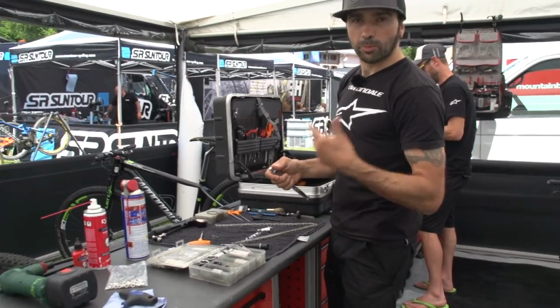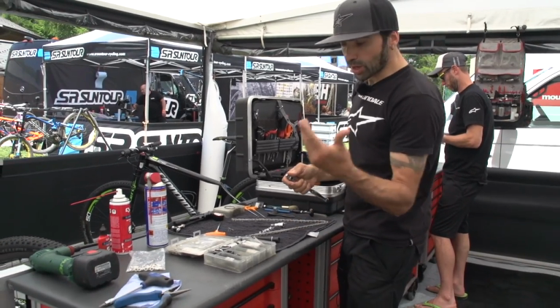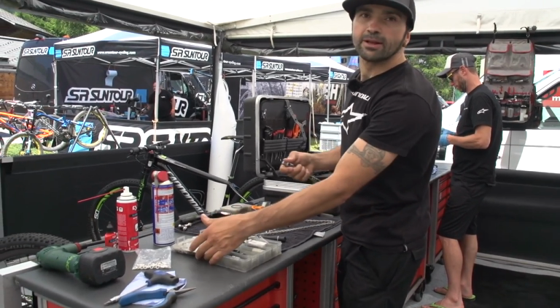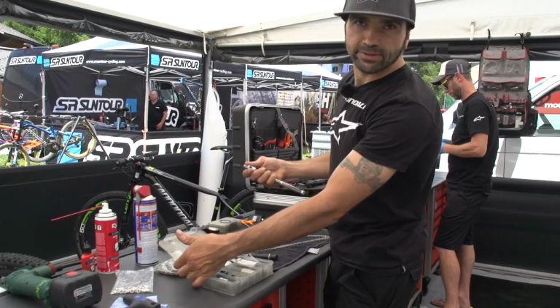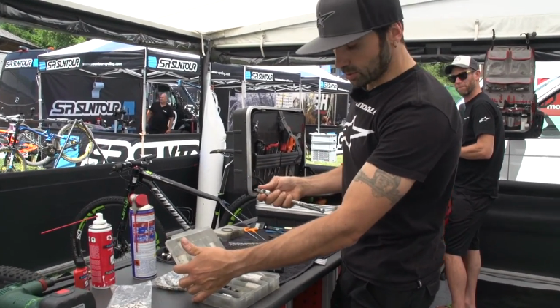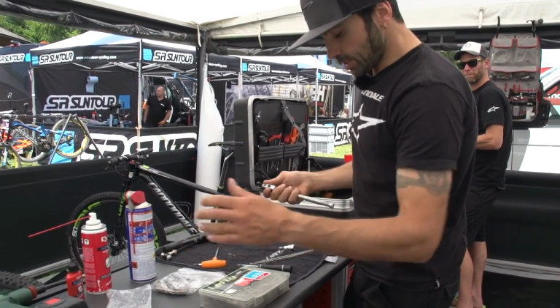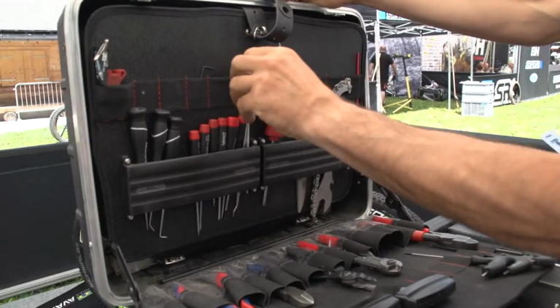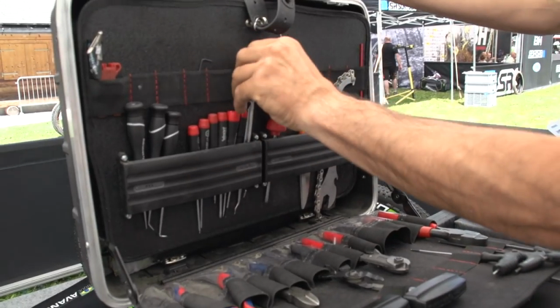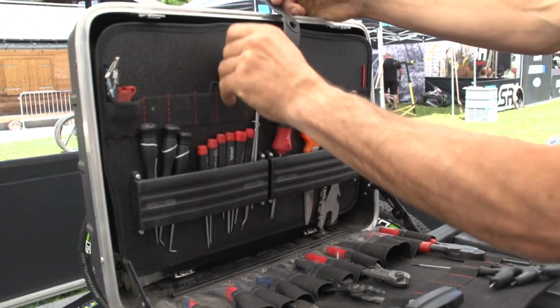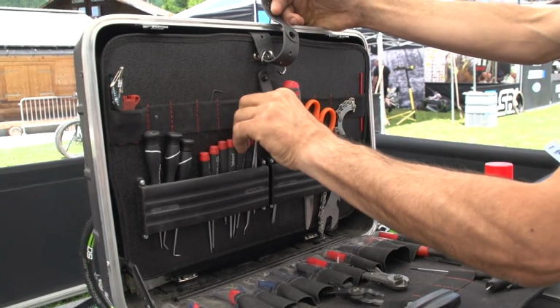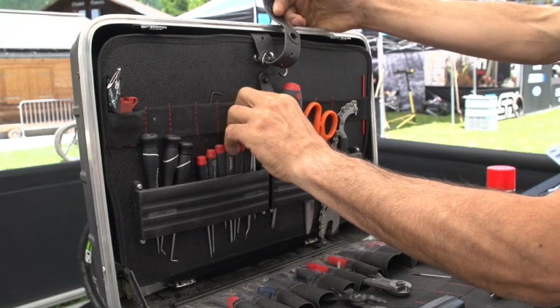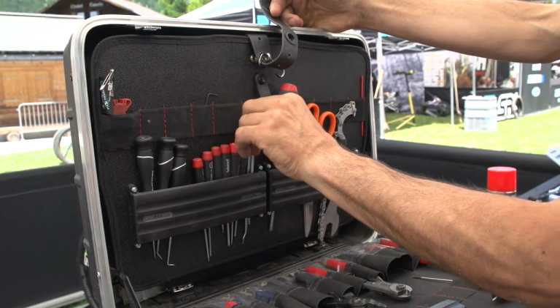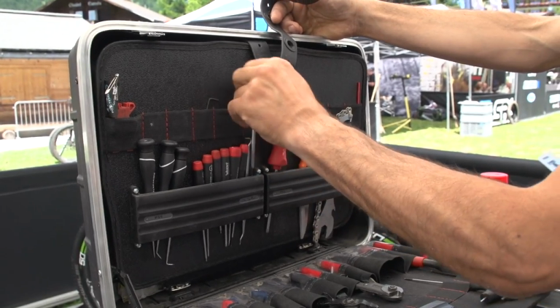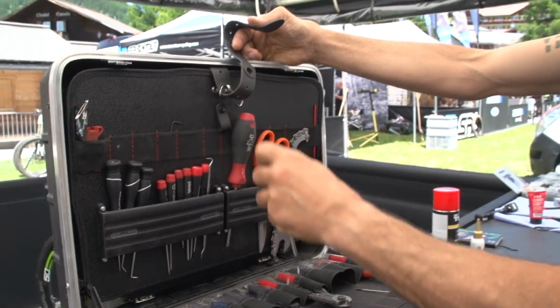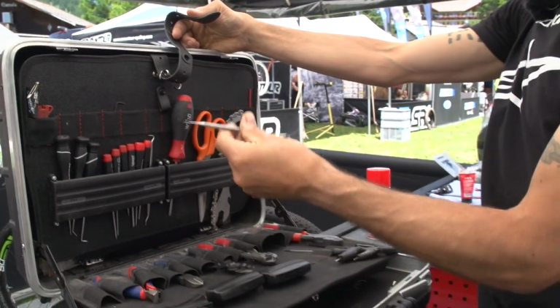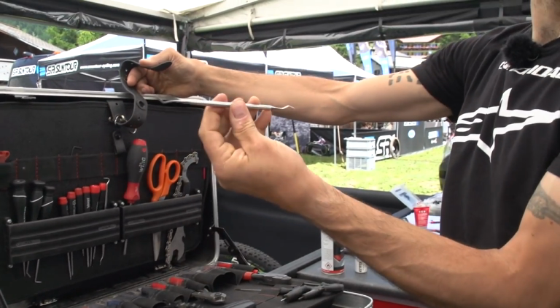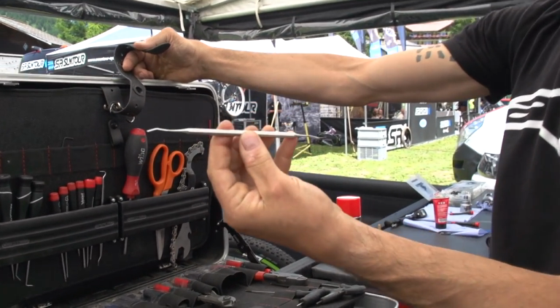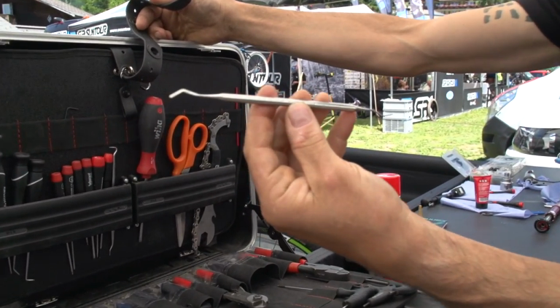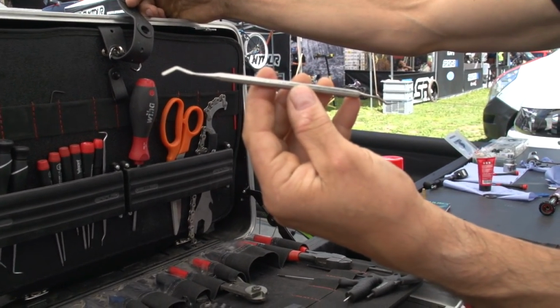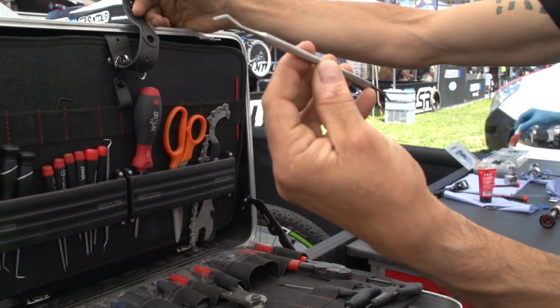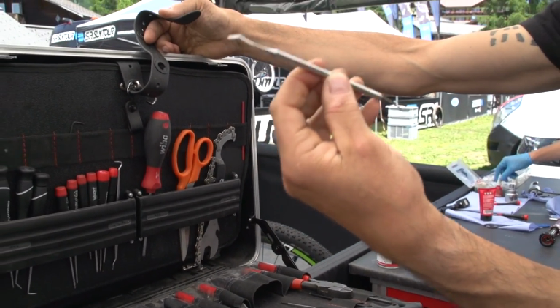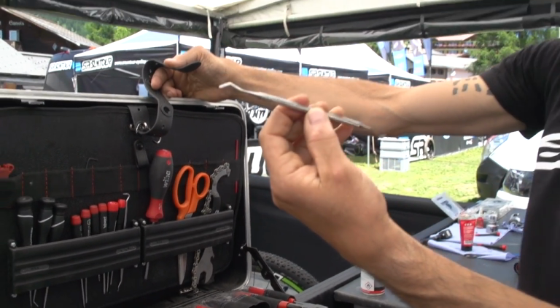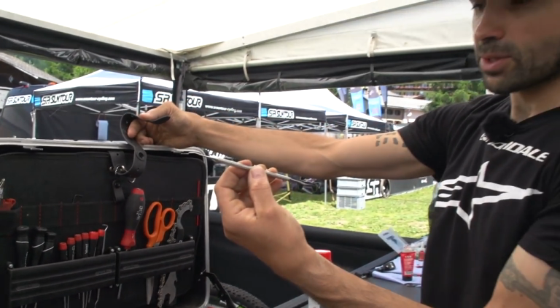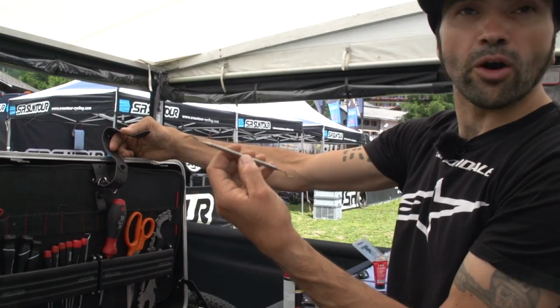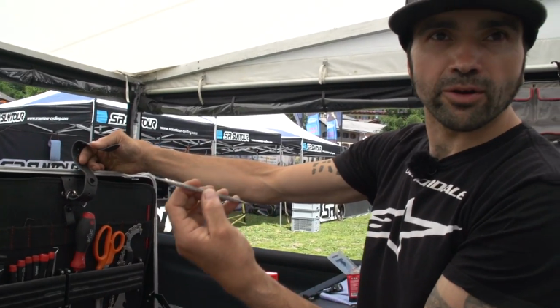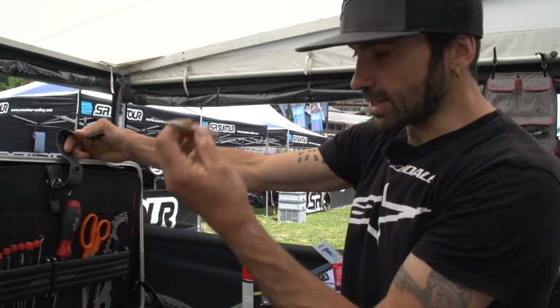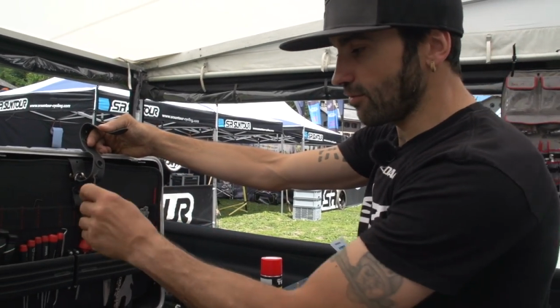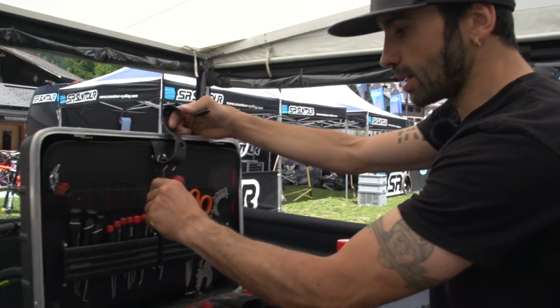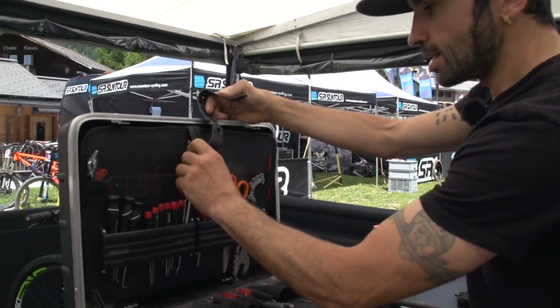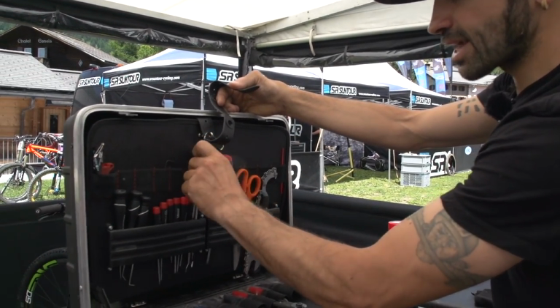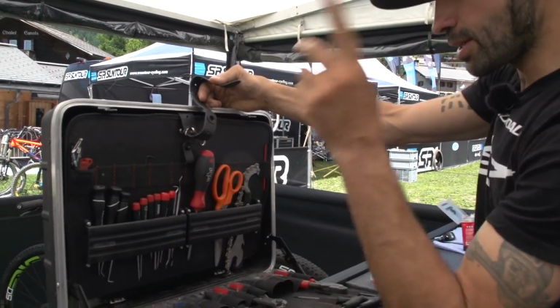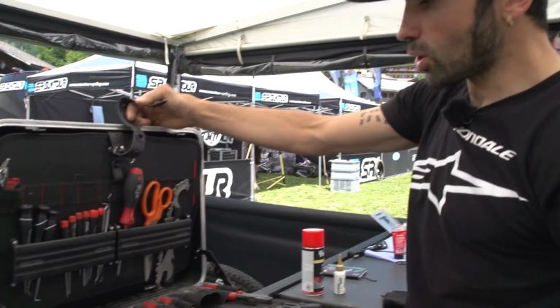This is a really nice tool that Larry gave me — it's from his friend who is a dentist. It's used to remove O-rings and seals from the end cap and so on.